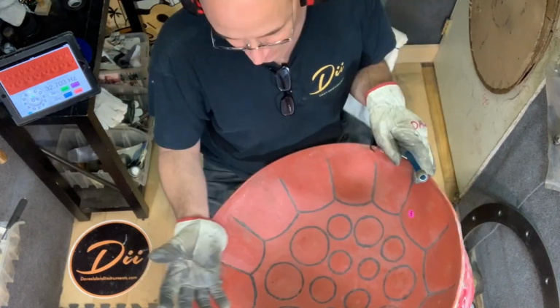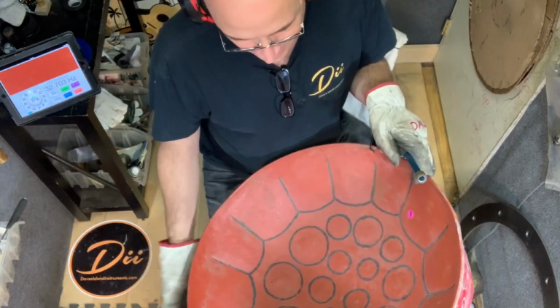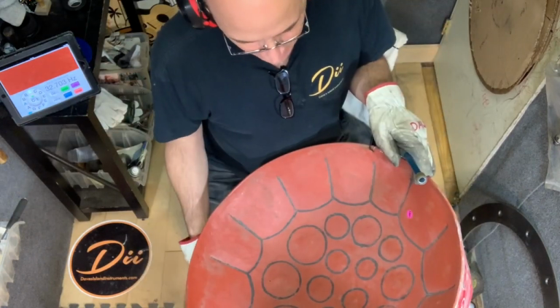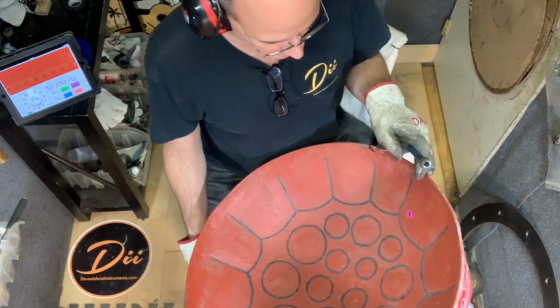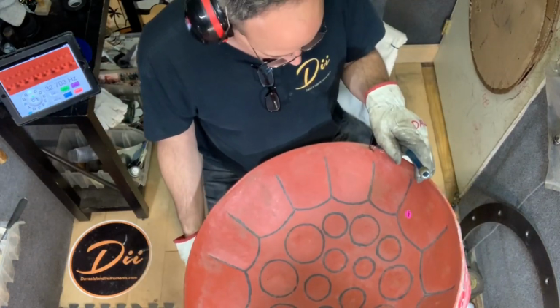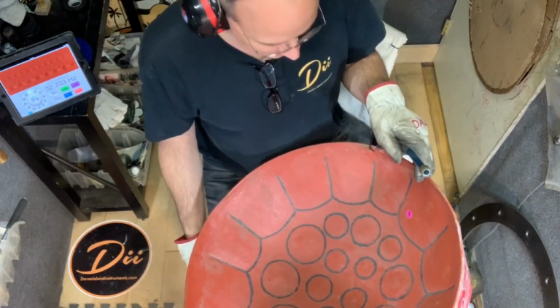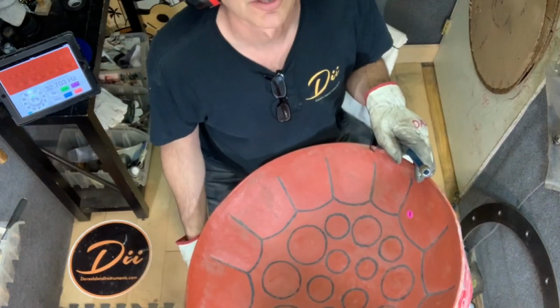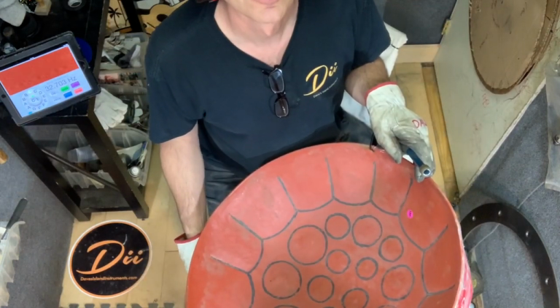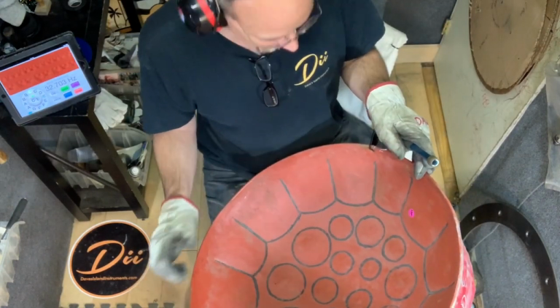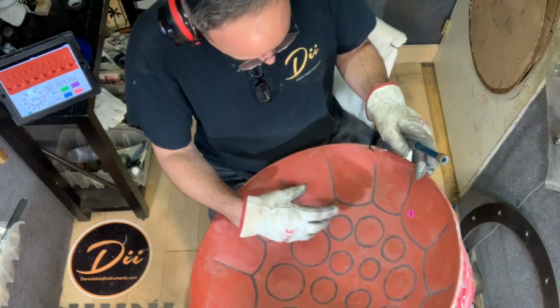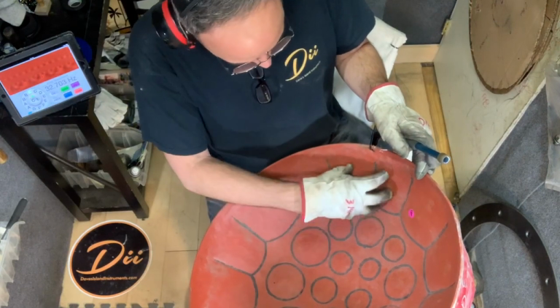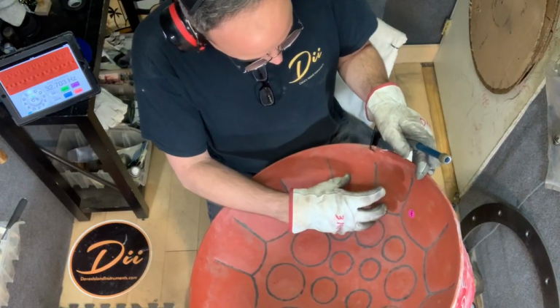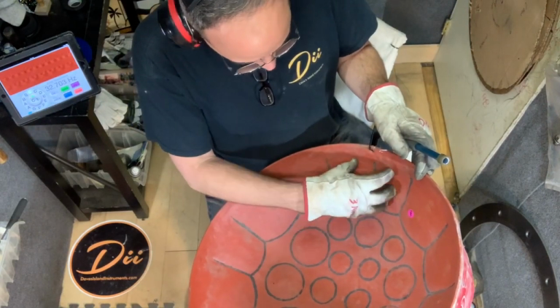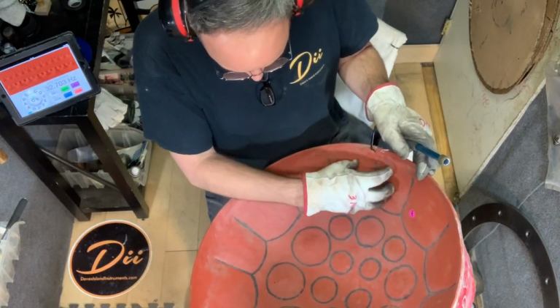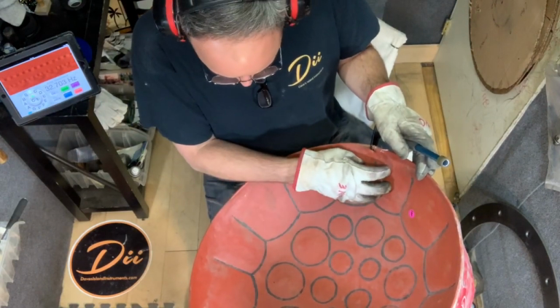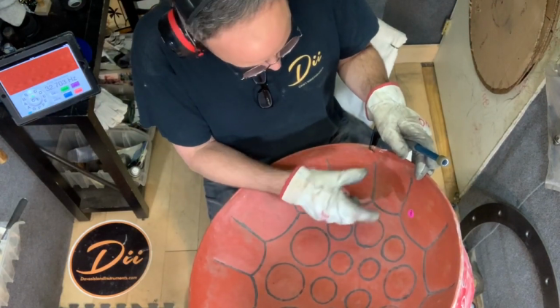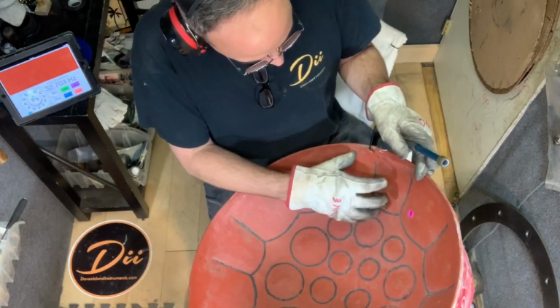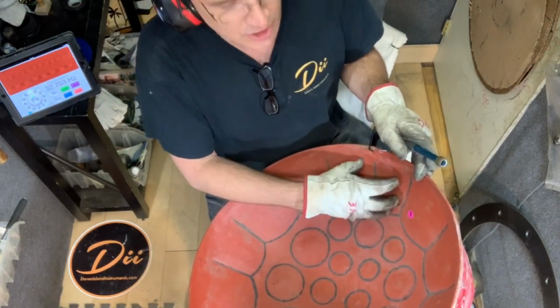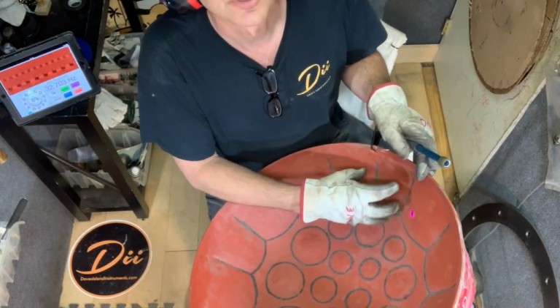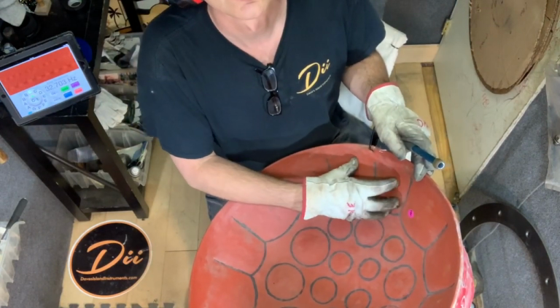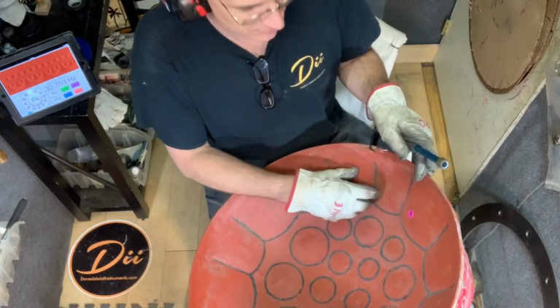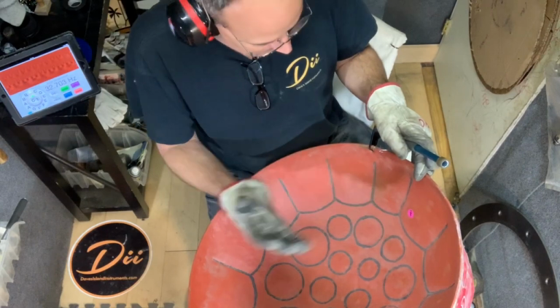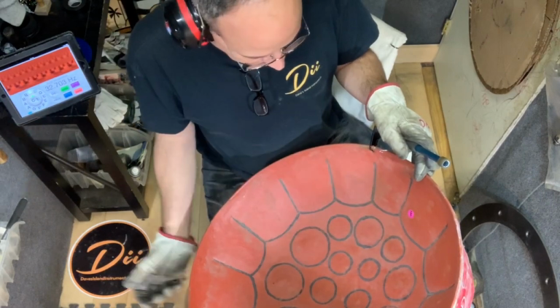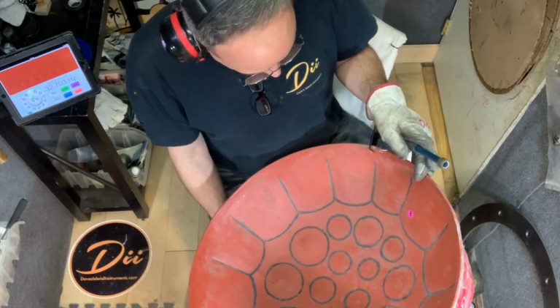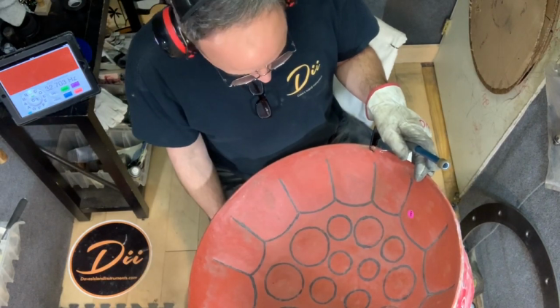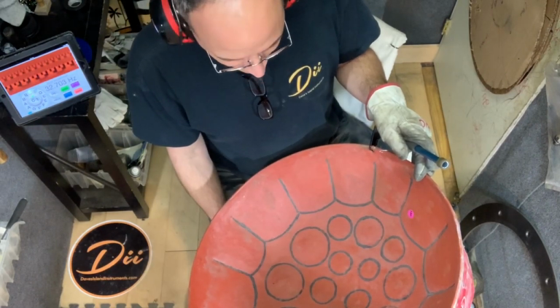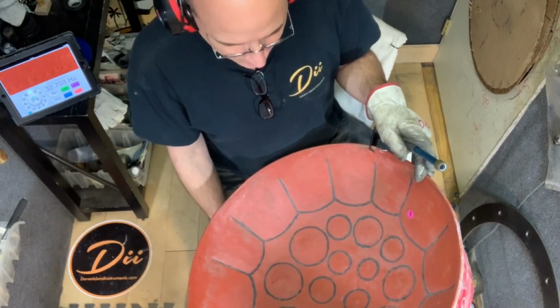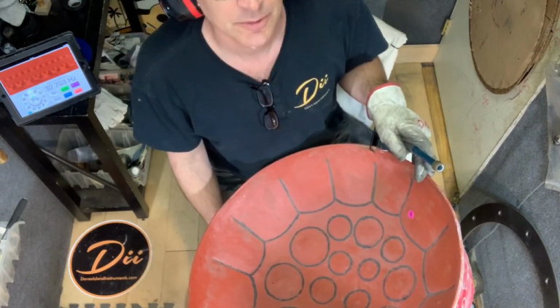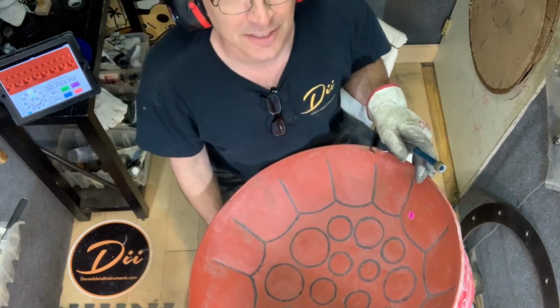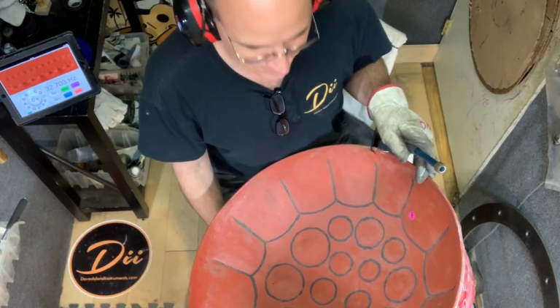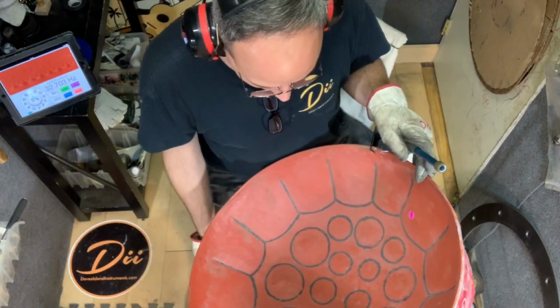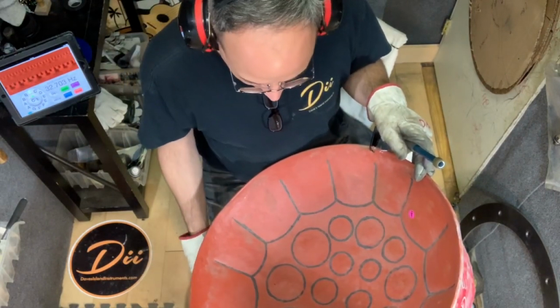I'm going to experiment around a little bit and see what's going on. There's usually a low C sharp over here somewhere, but I don't see one. So I'm going to tune it up as best I can and see what happens.